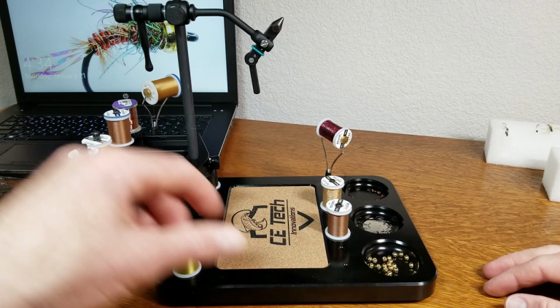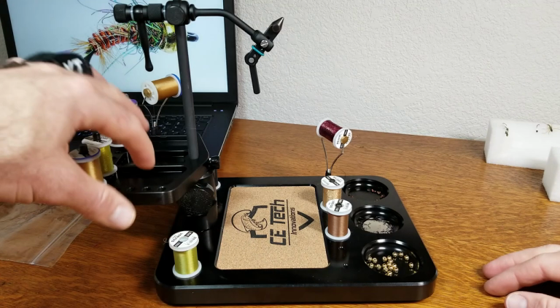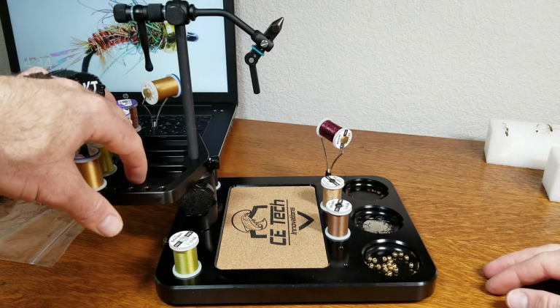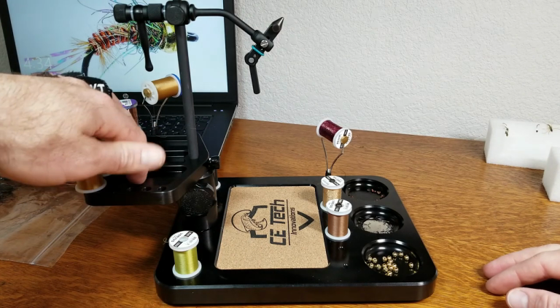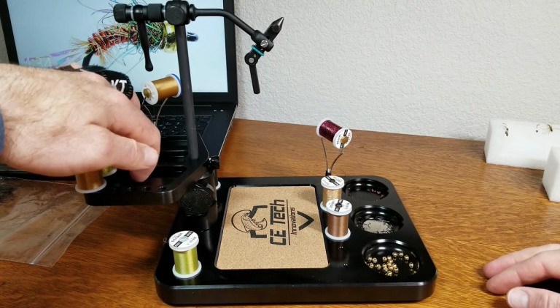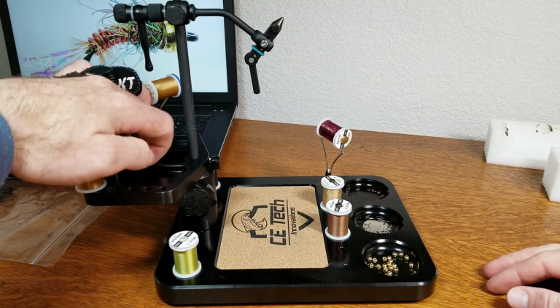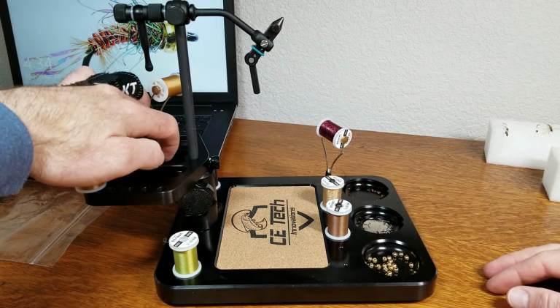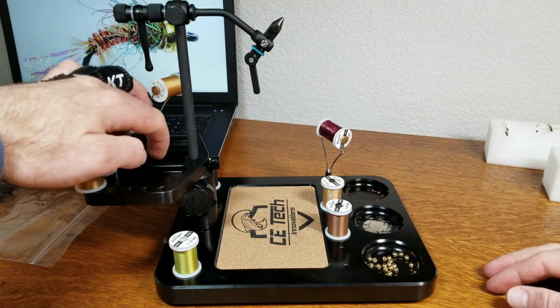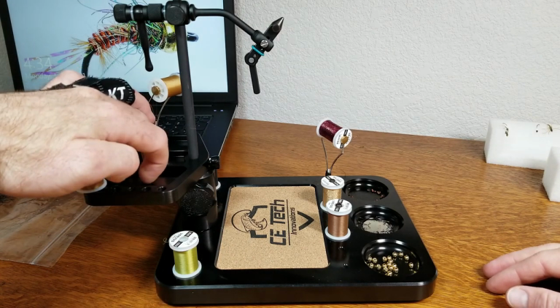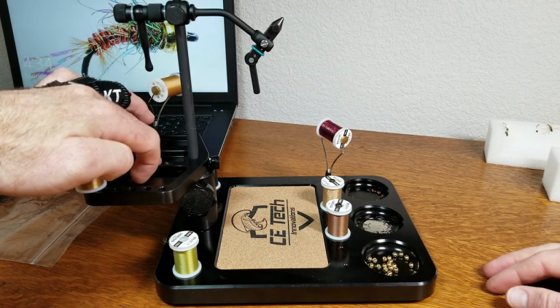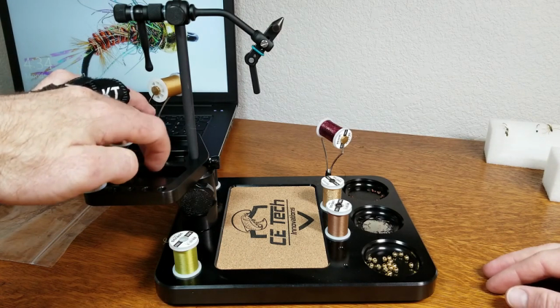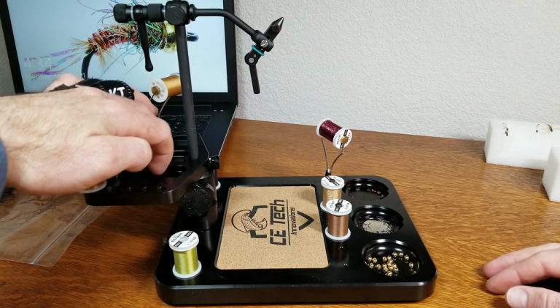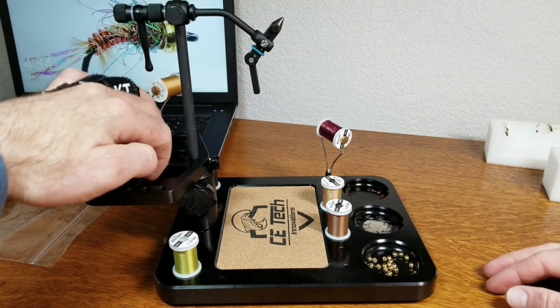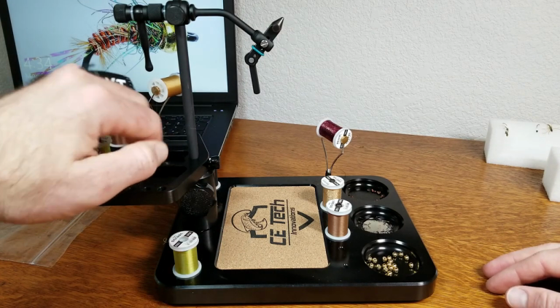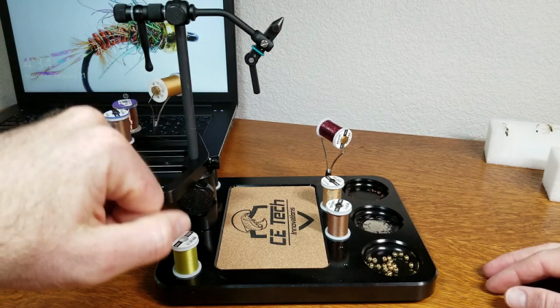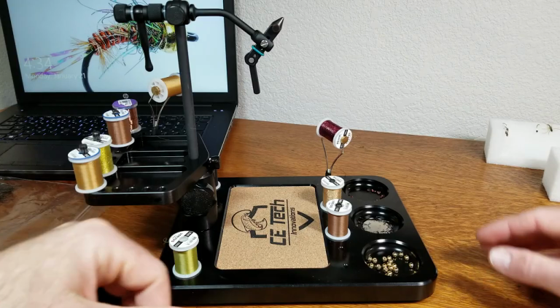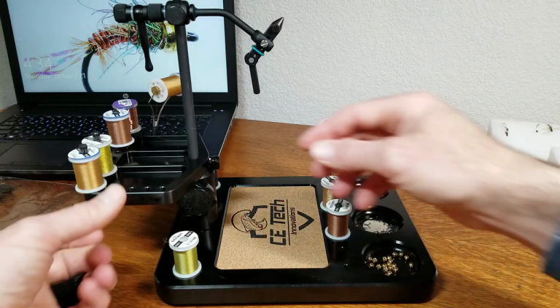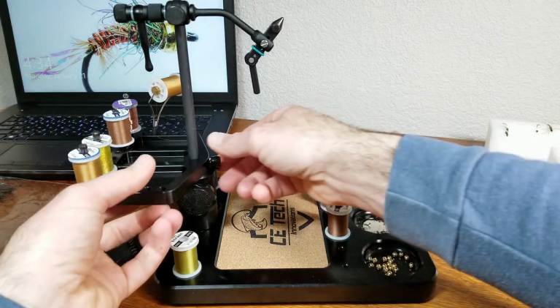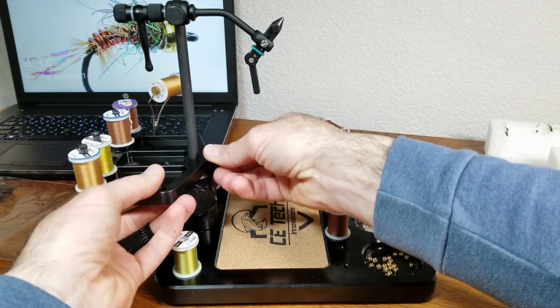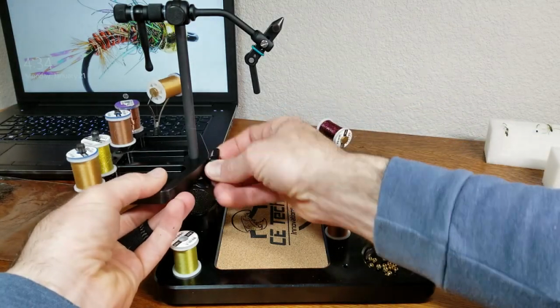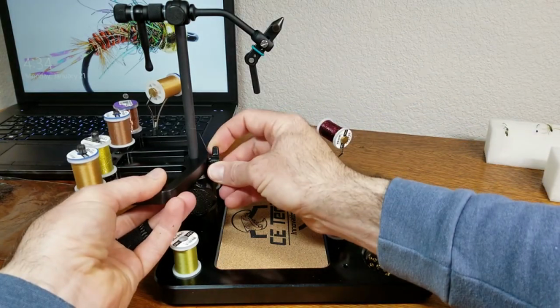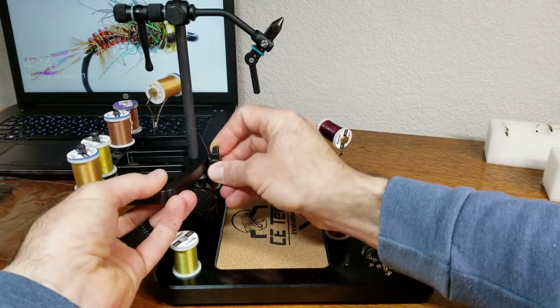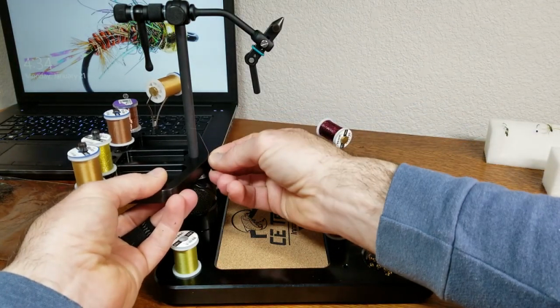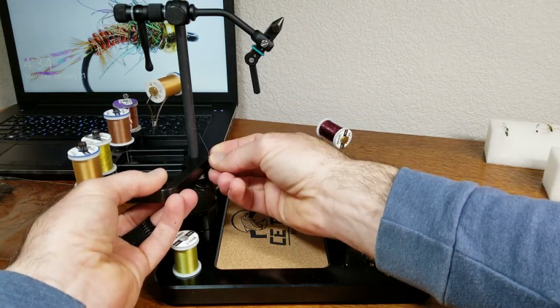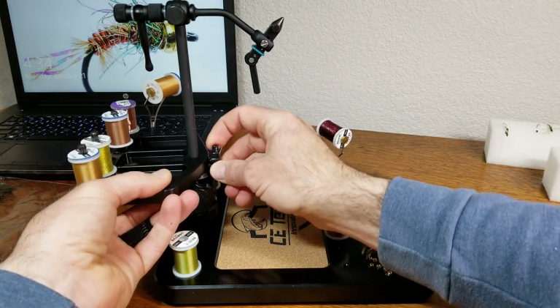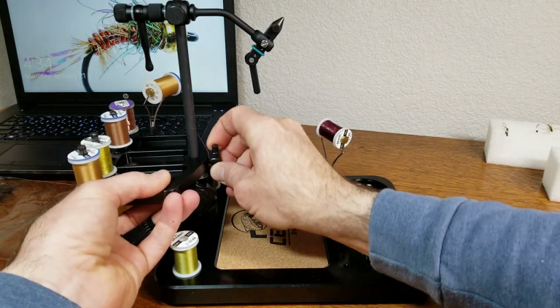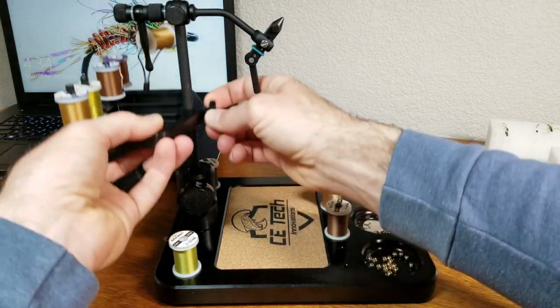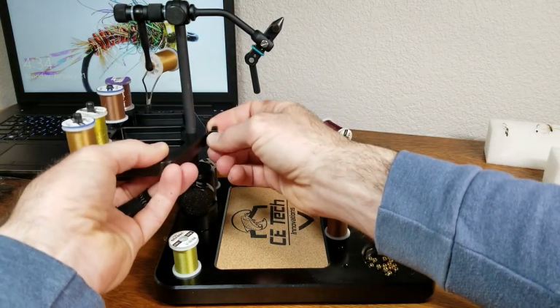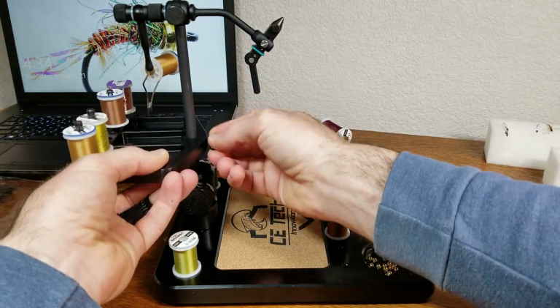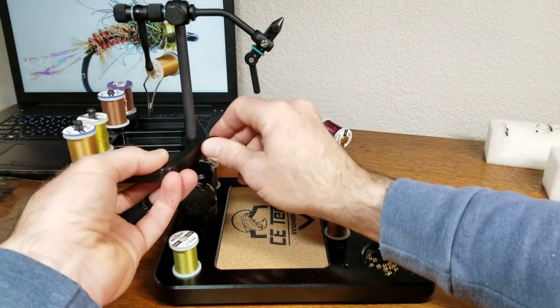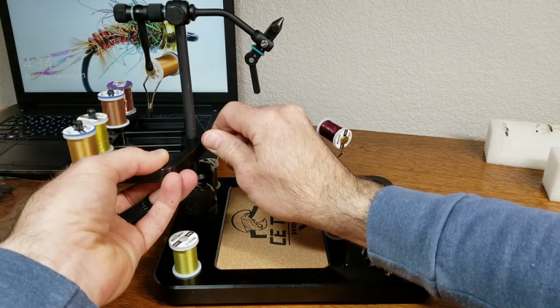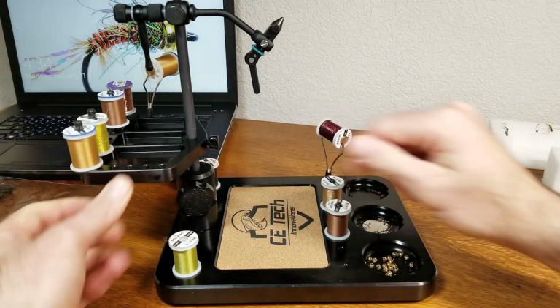If you look over the tool caddy, it's got another three pockets or three bays that are going to allow you to set up more material. The tool caddy is nice — it'll go up and down, you can adjust it to whatever height you'd like, whatever works for you.